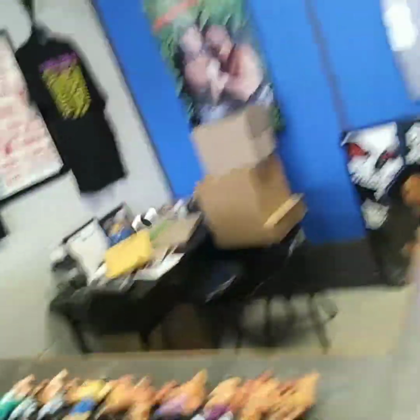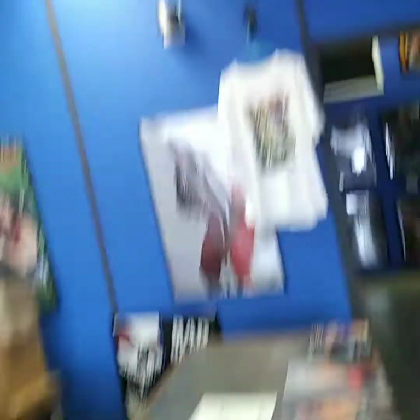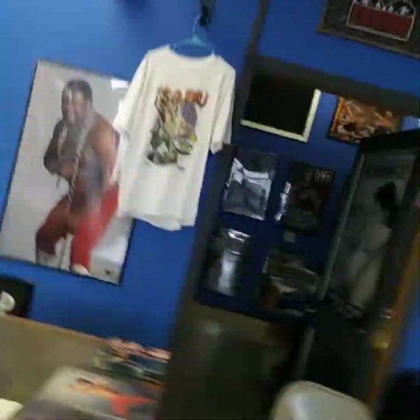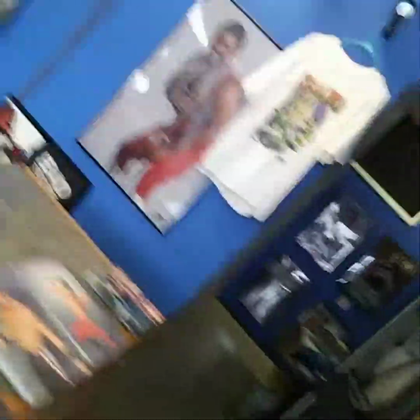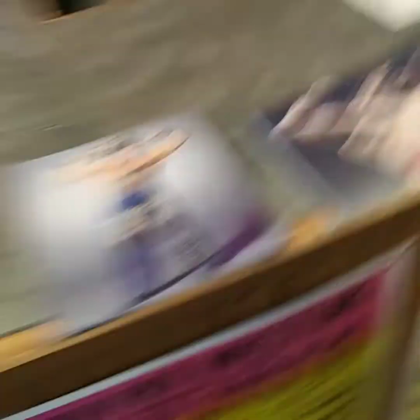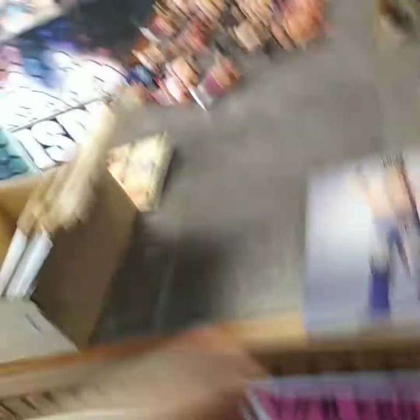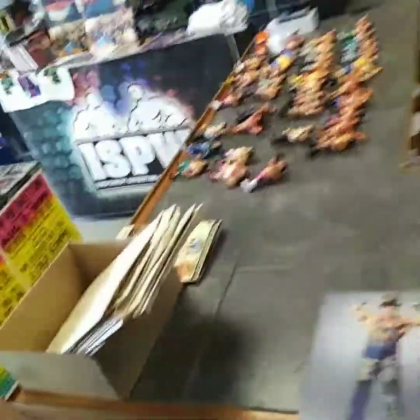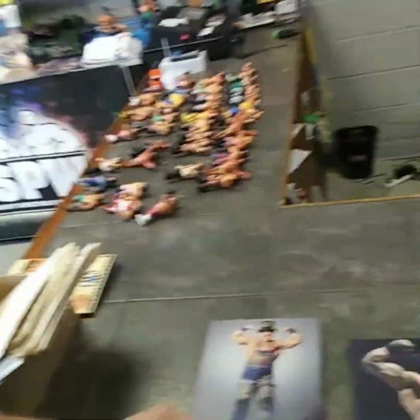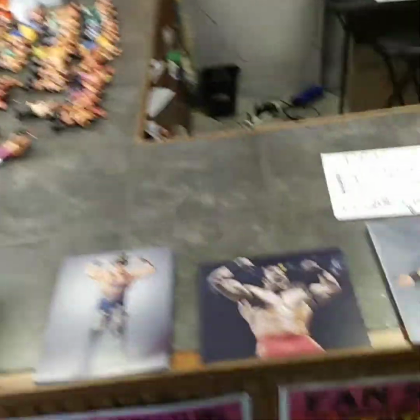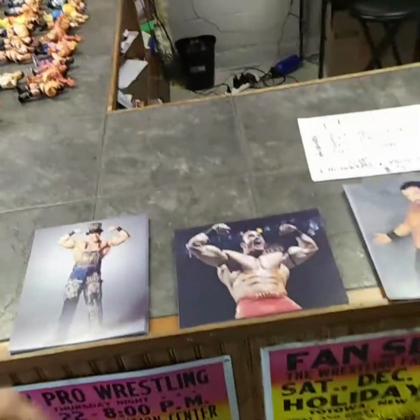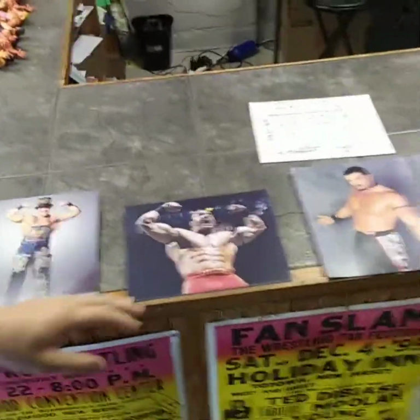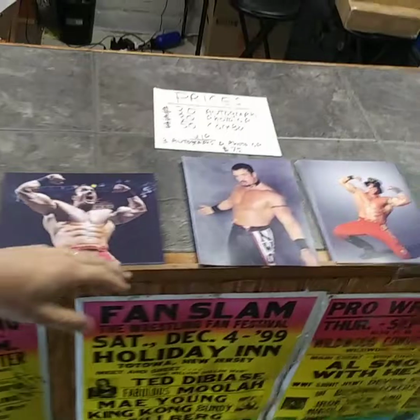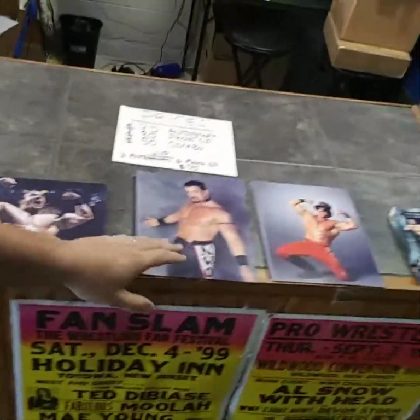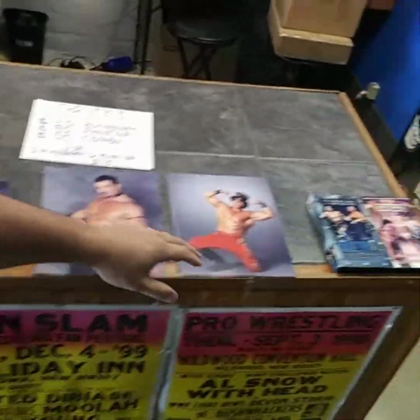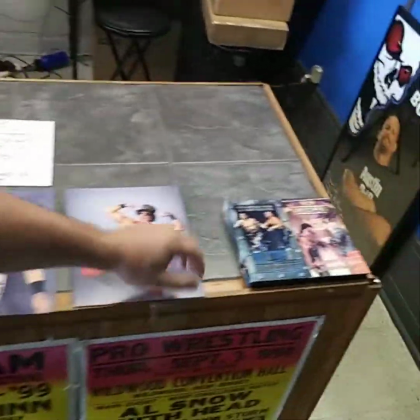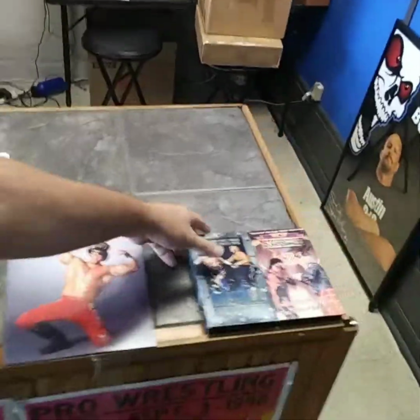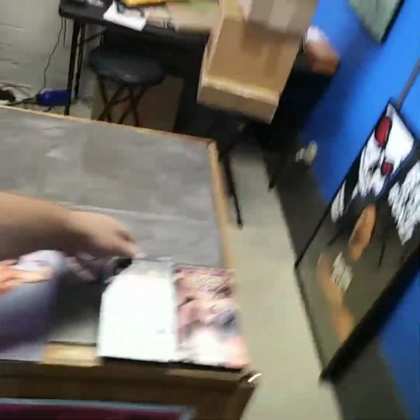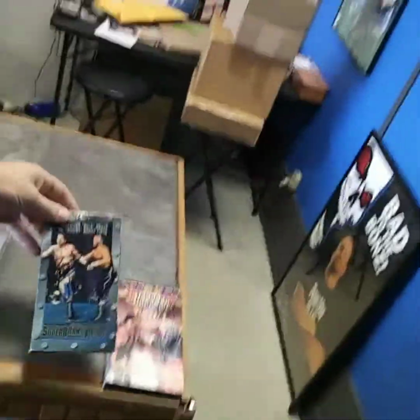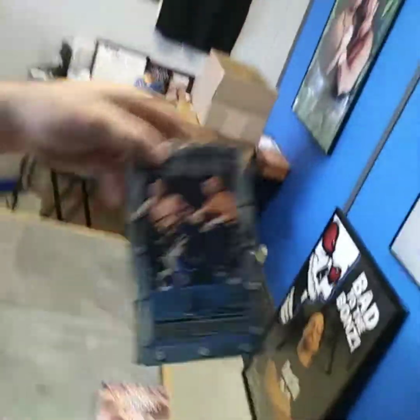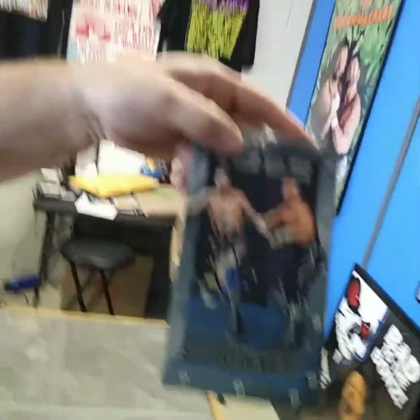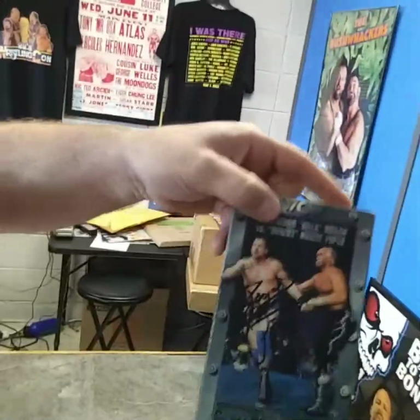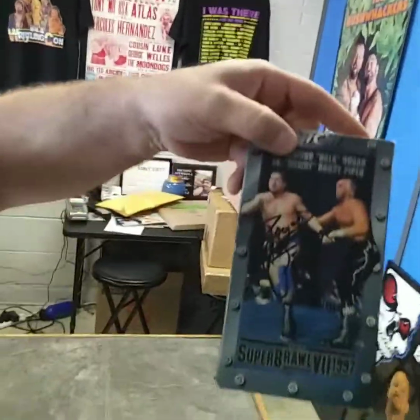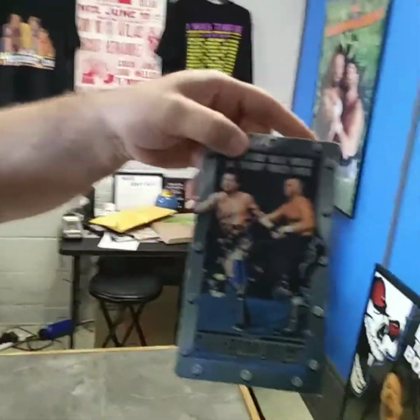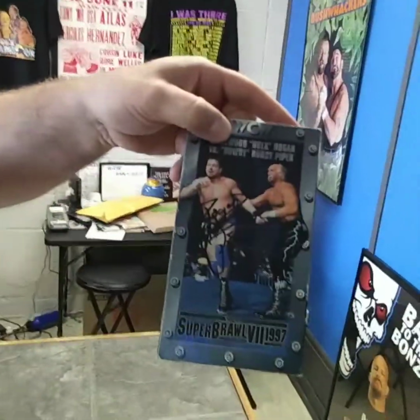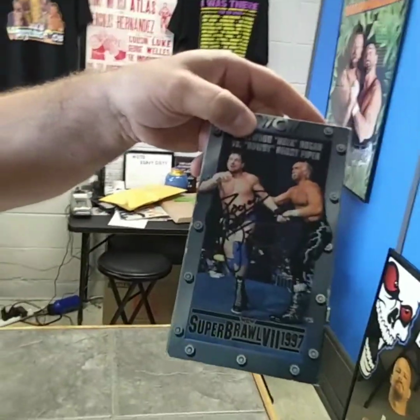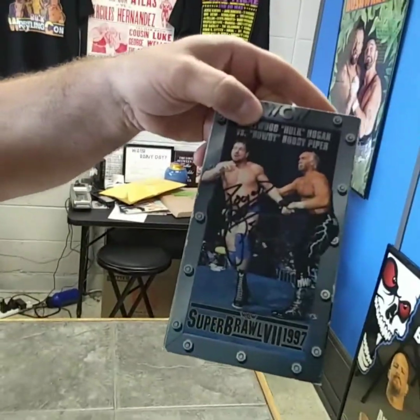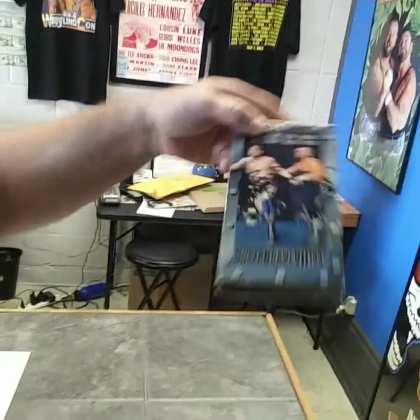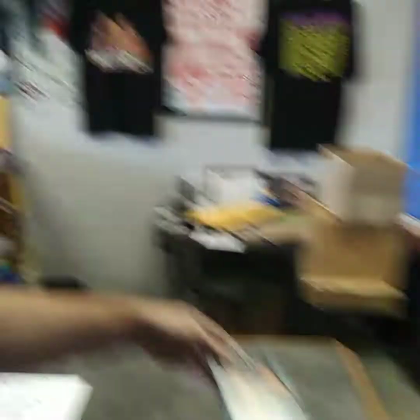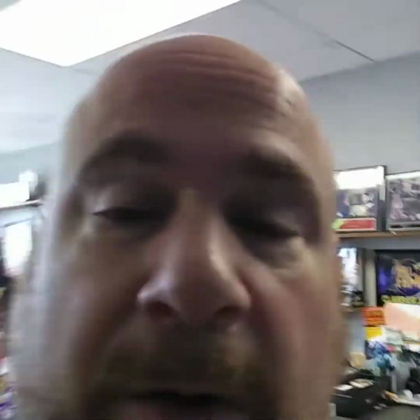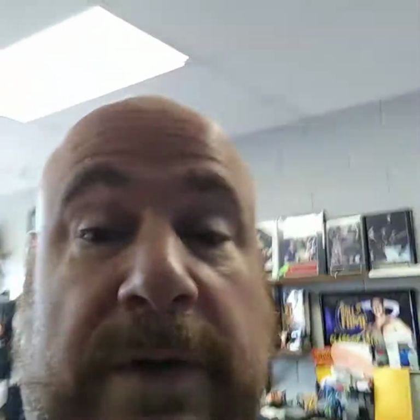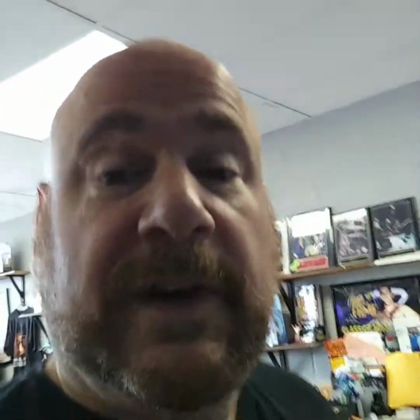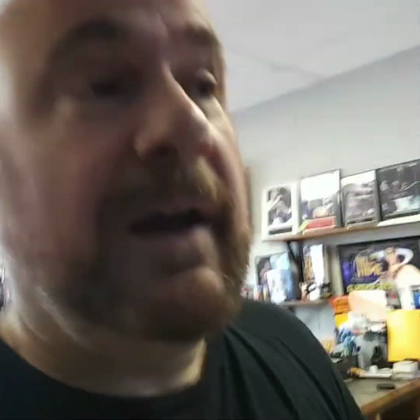All right, I'm going to show you something cool too. We're getting ready for the Buff Bagwell signing — this is what goes on beforehand. He gets the pictures all ready. Look at this: a signed Rowdy Roddy Piper VHS tape. Where else are you going to find that?